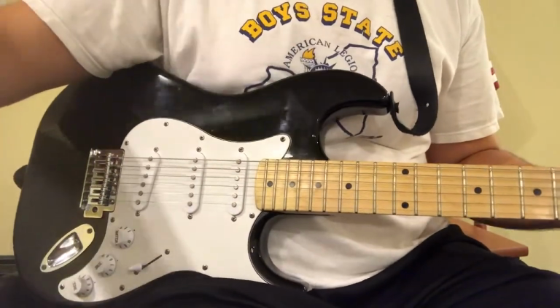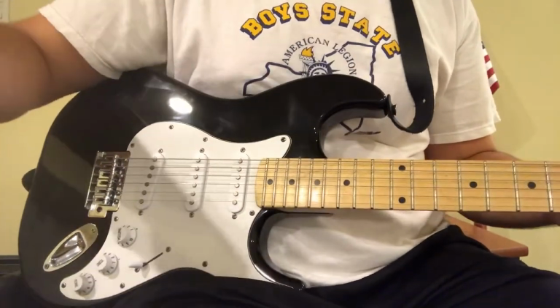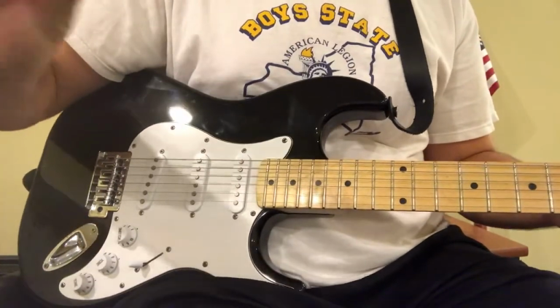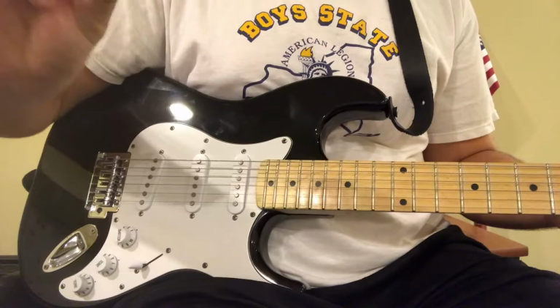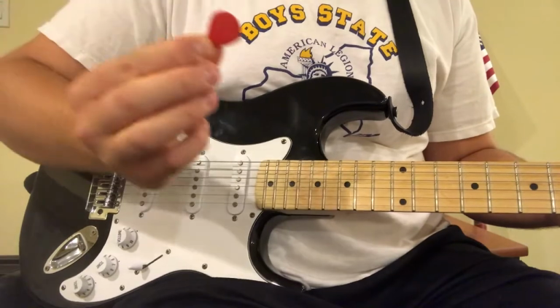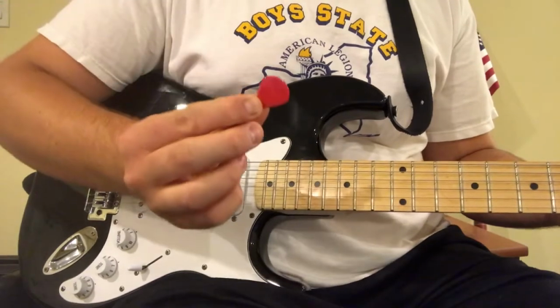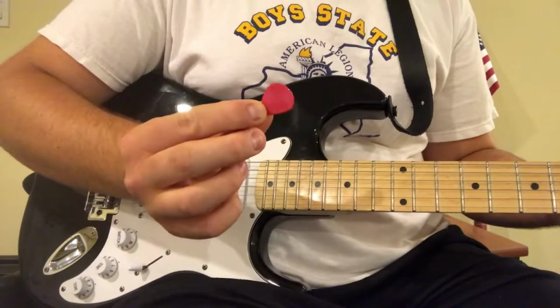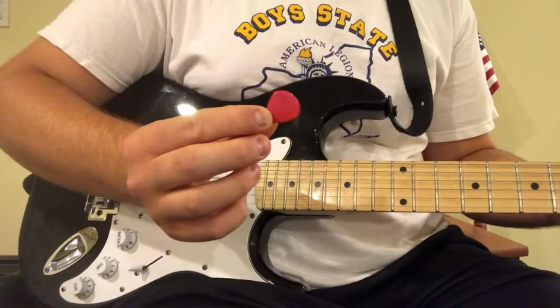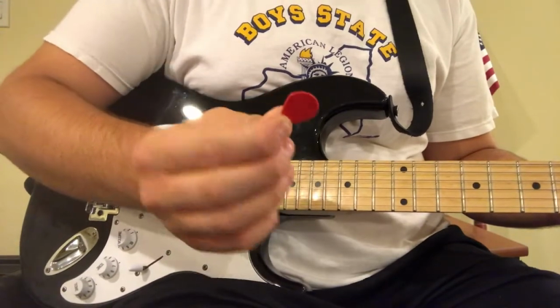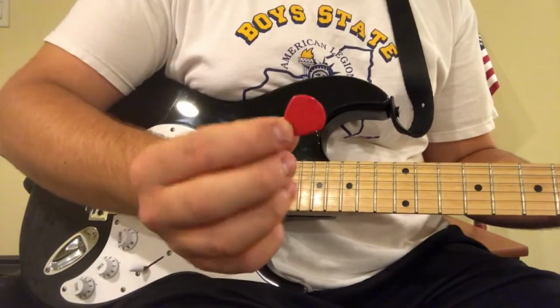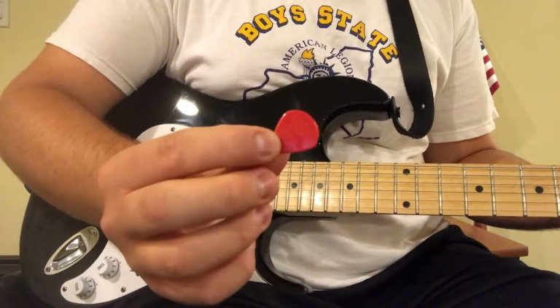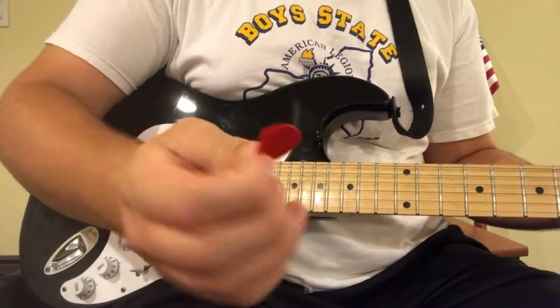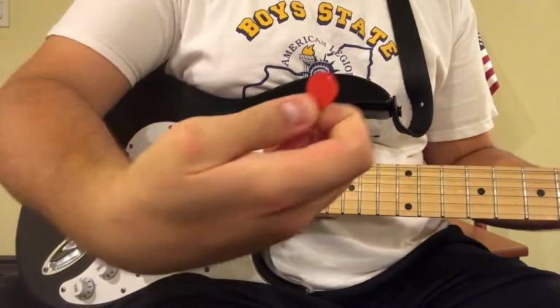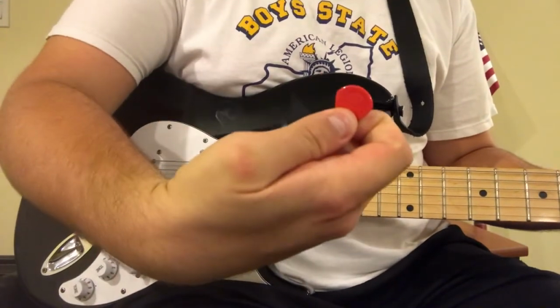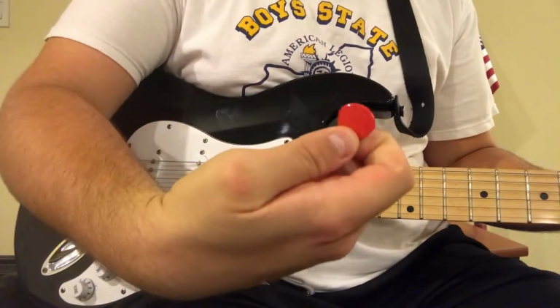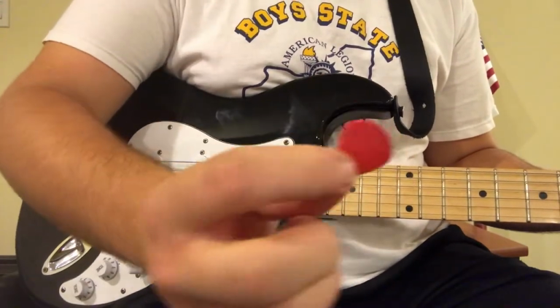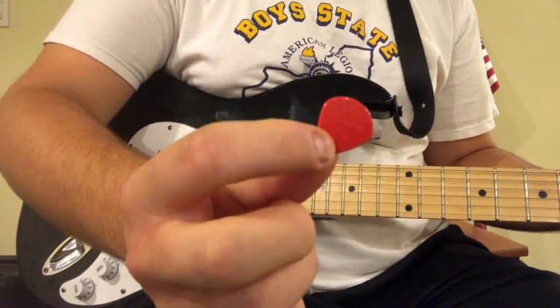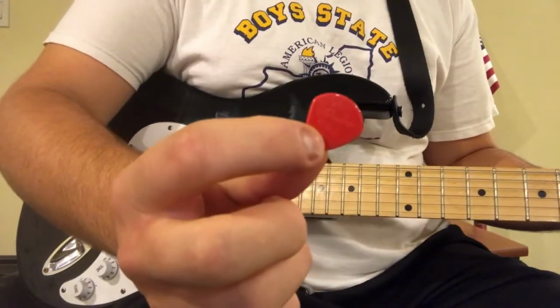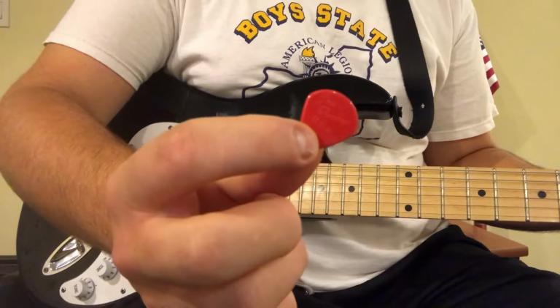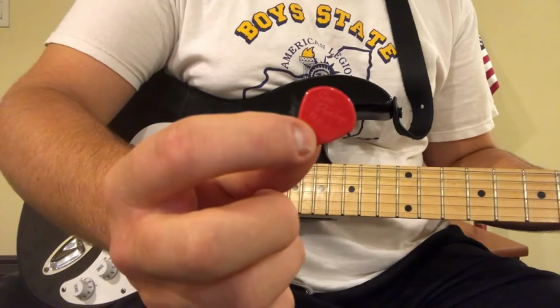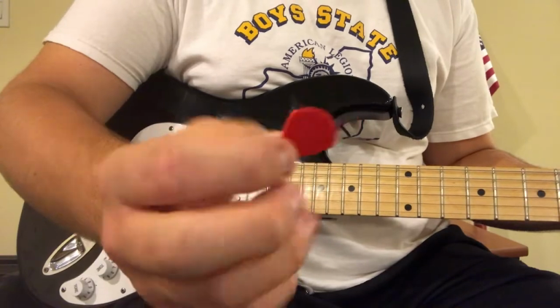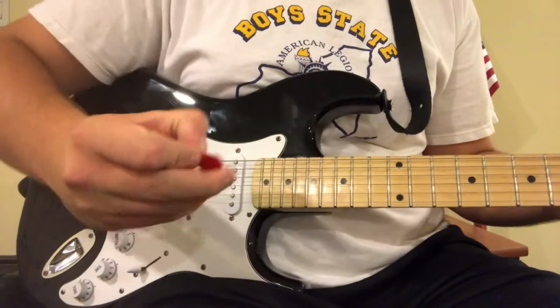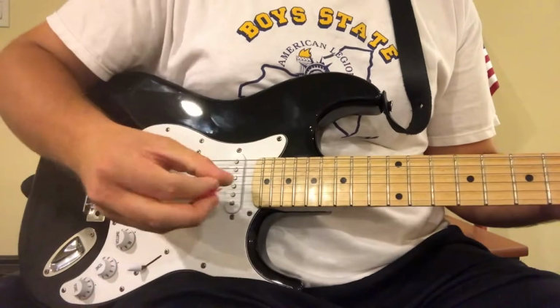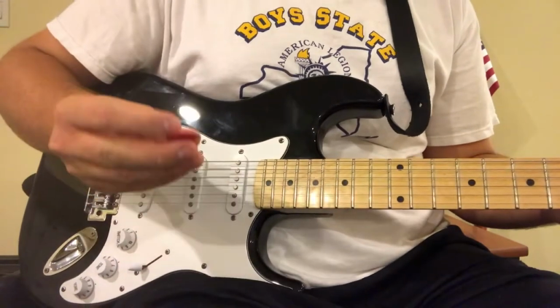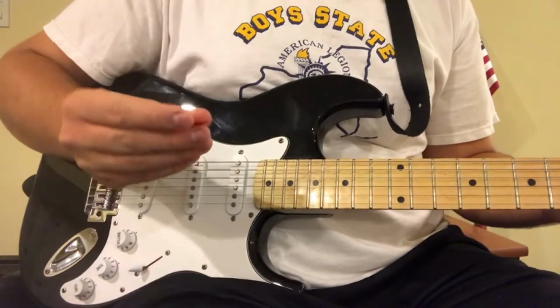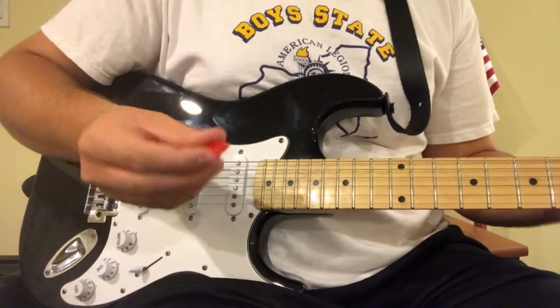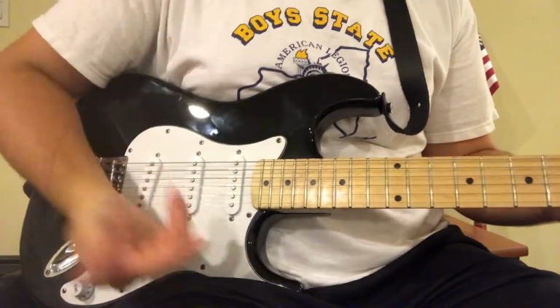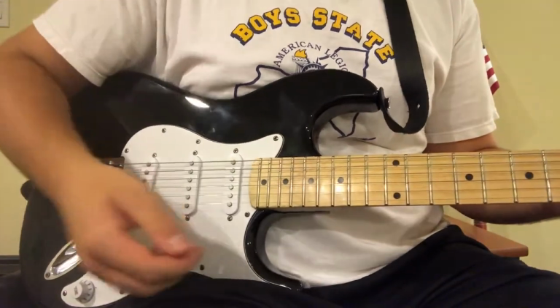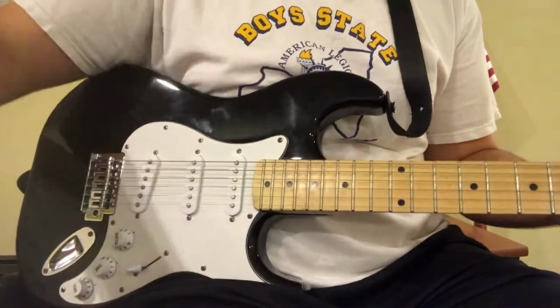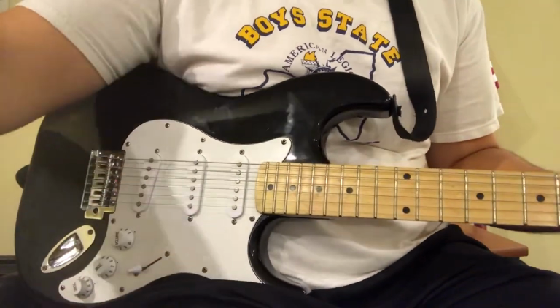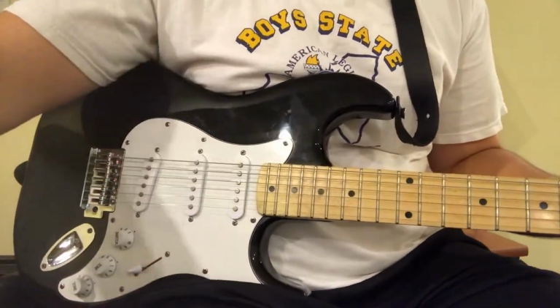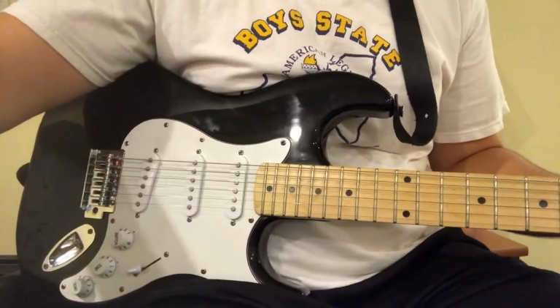Here we go with my personal favorite: a Jim Dunlop USA Jazz 3 pick. I'm gonna drop the accent now, but I'm also gonna drop the pick because that's not interesting enough.